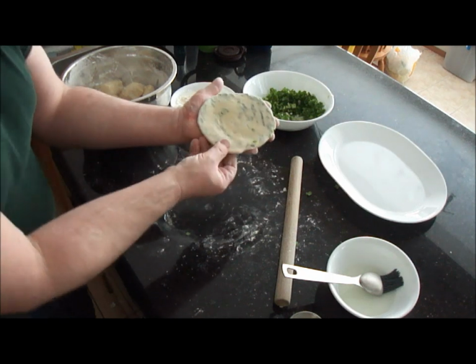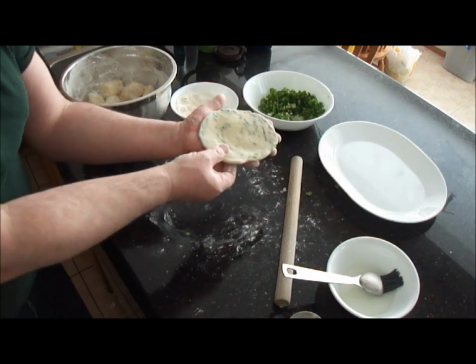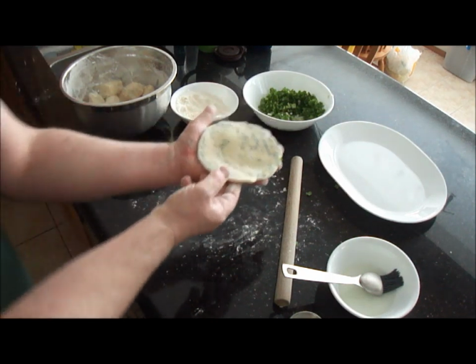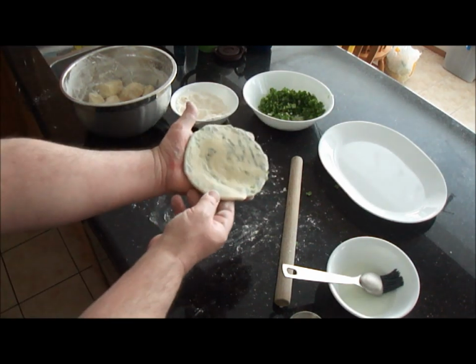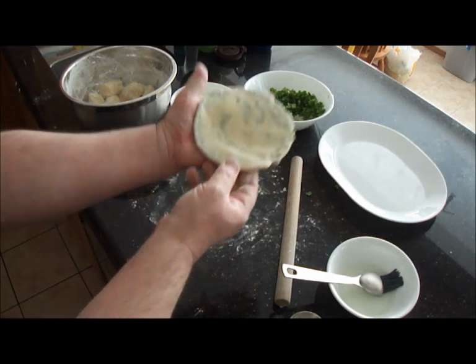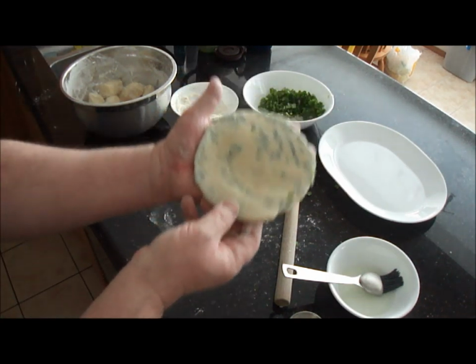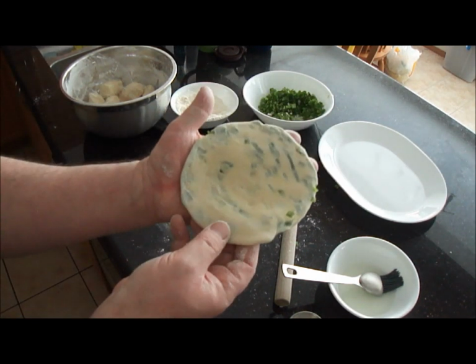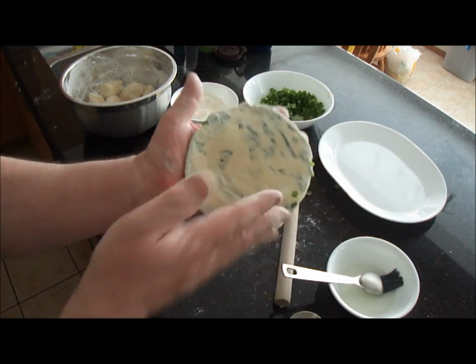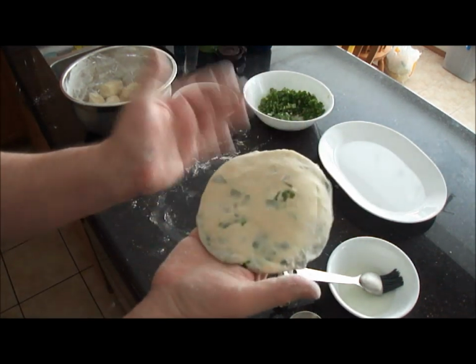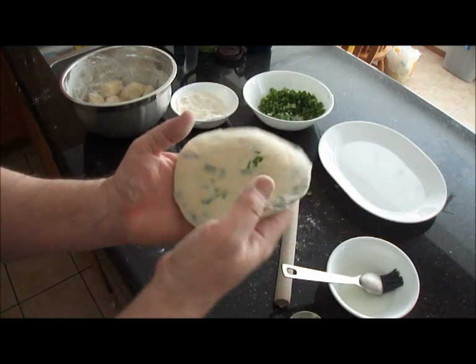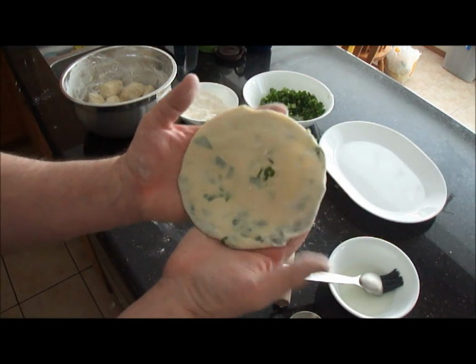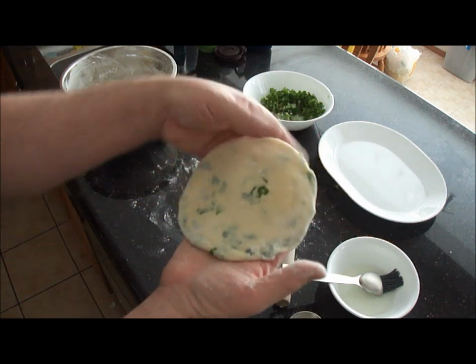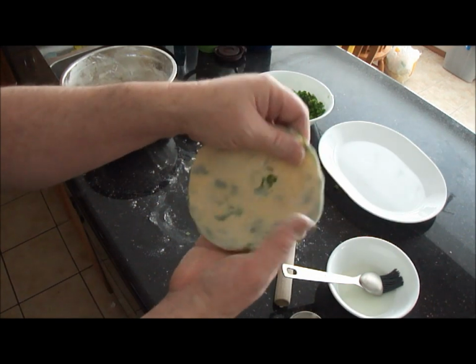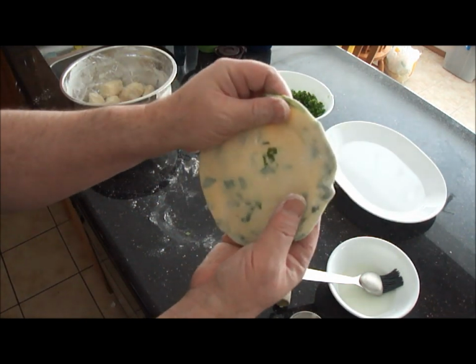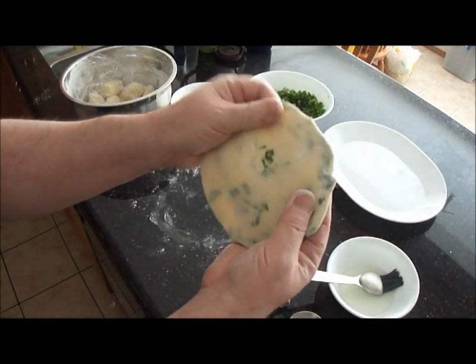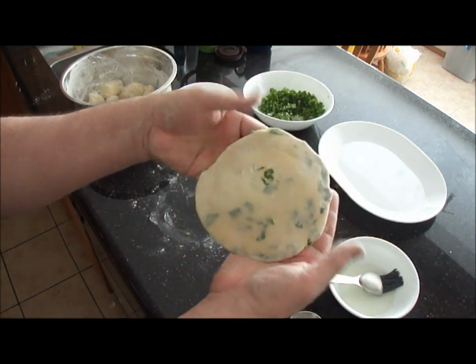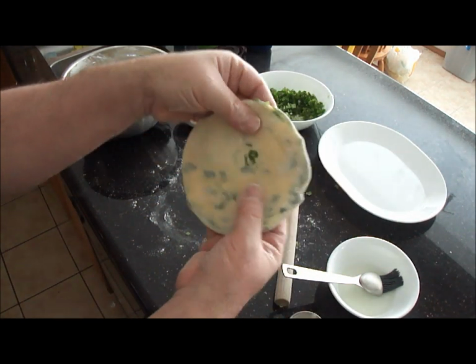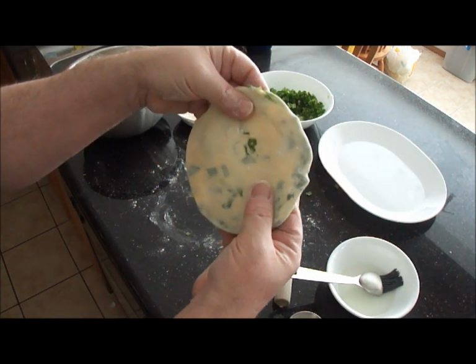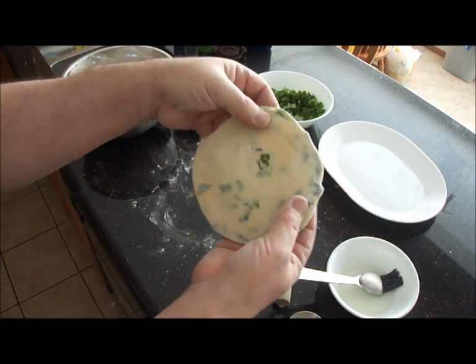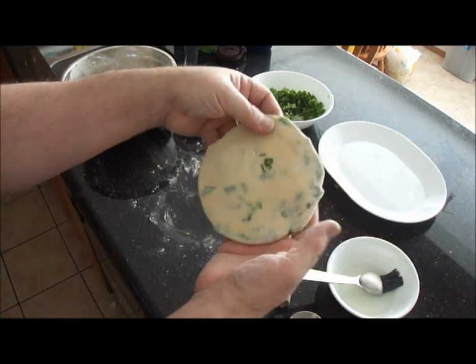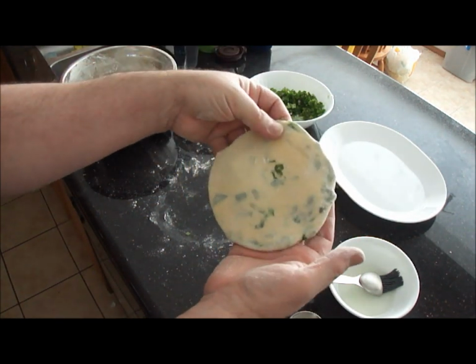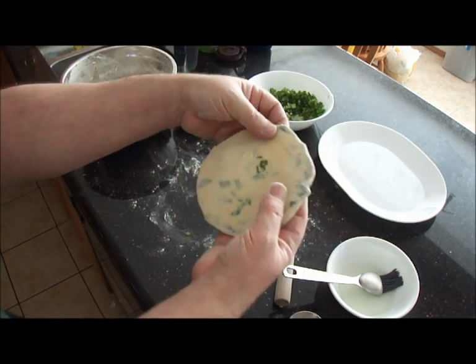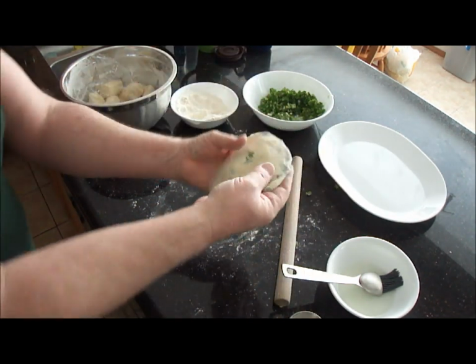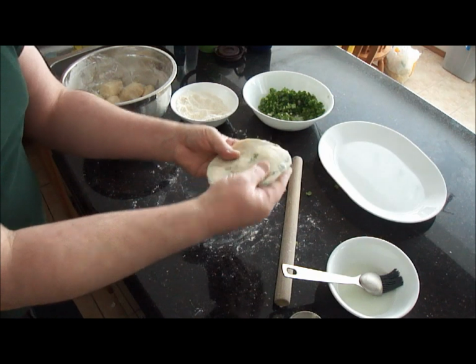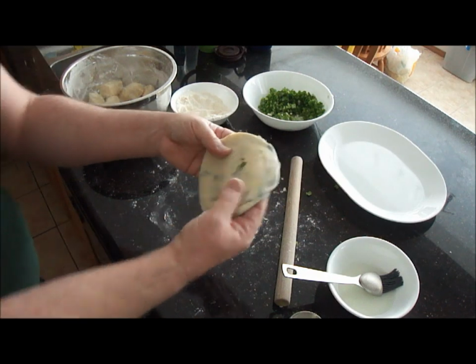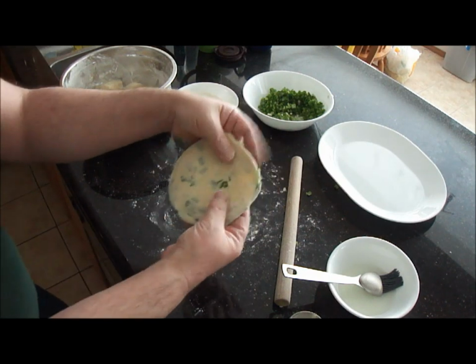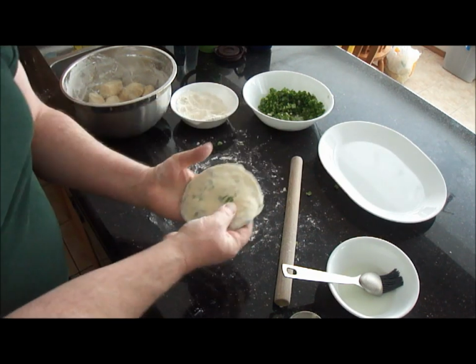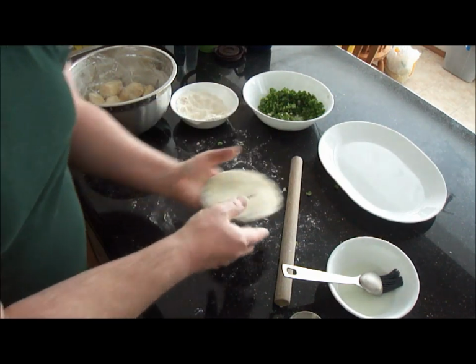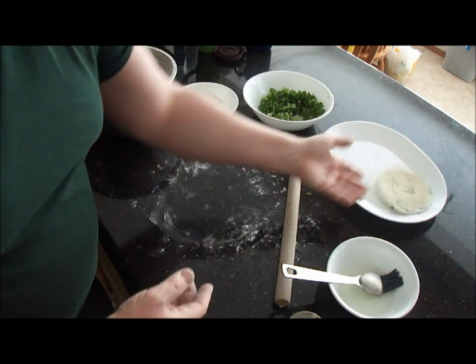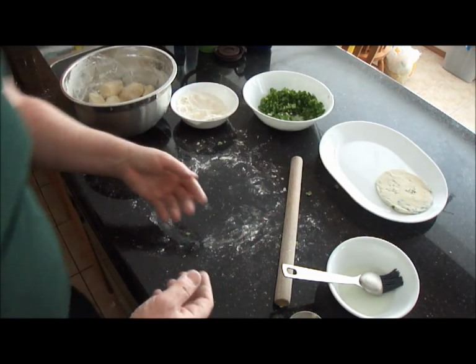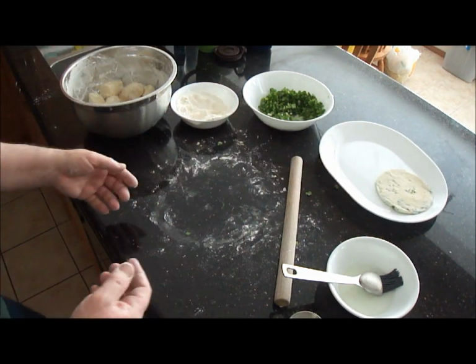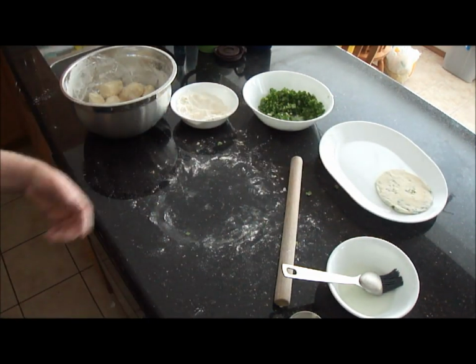There's the first one done — it's about five inches, pancake-sized, like you'd see in a restaurant. Just put that on the side and I'll get the rest of them ready.